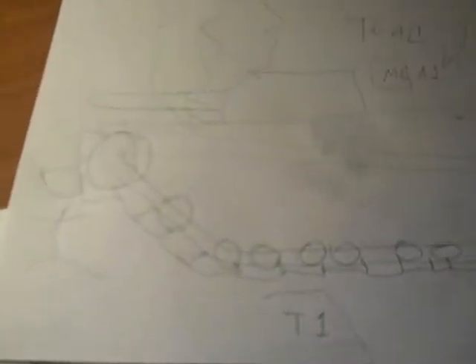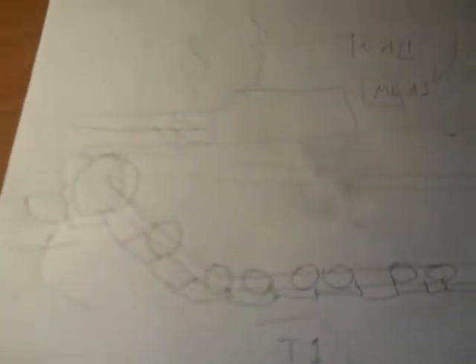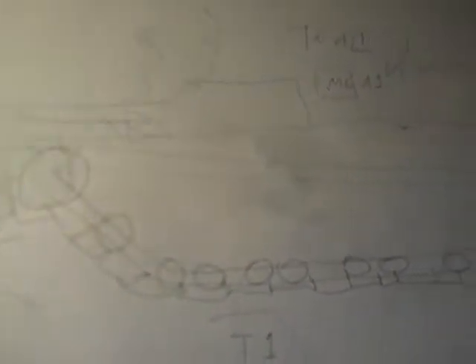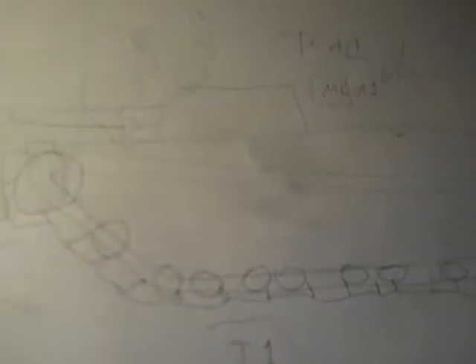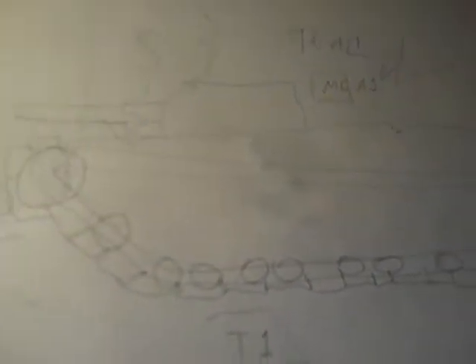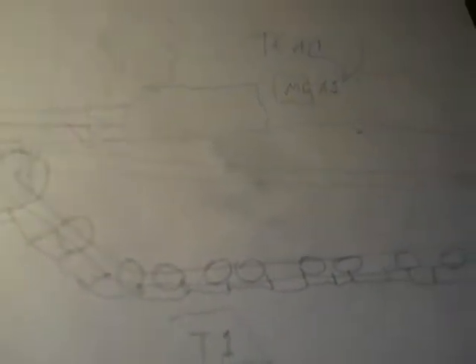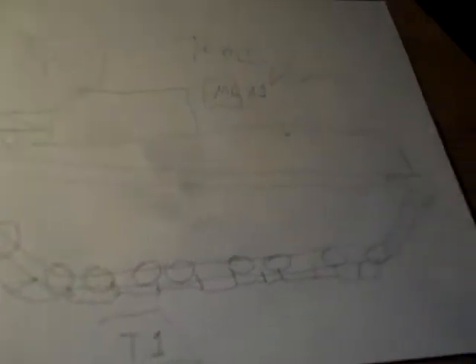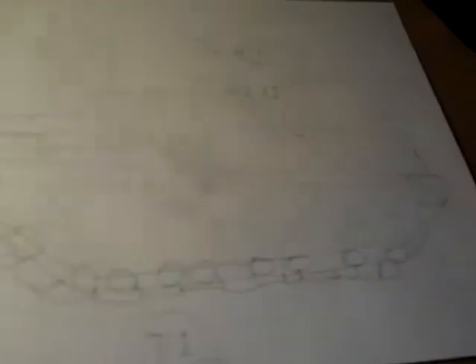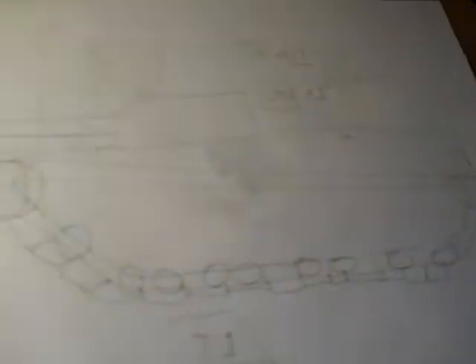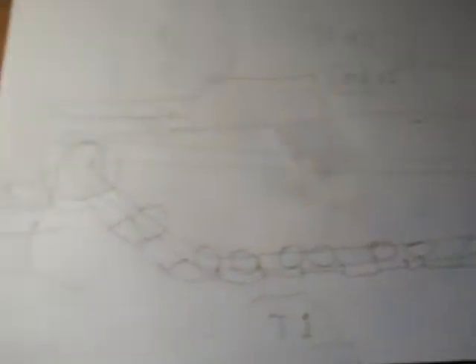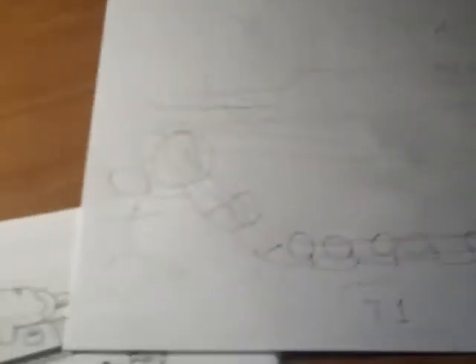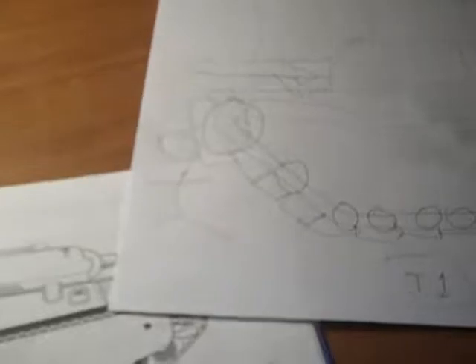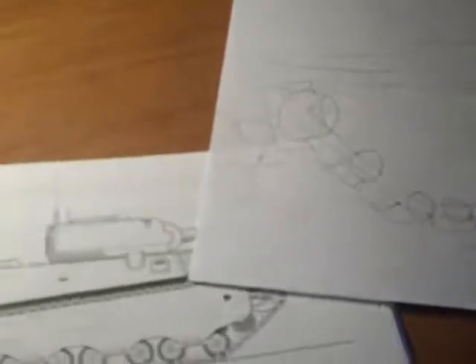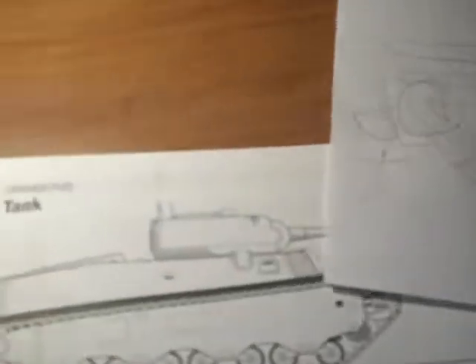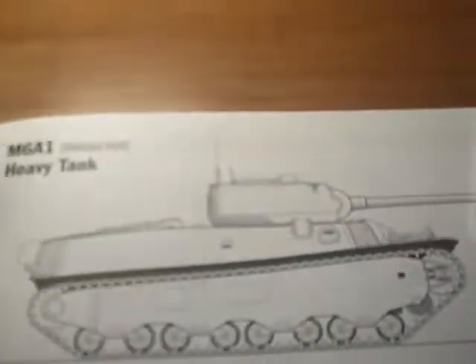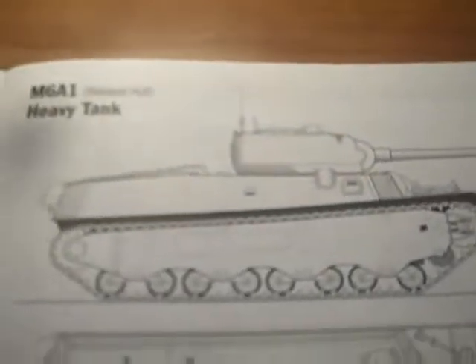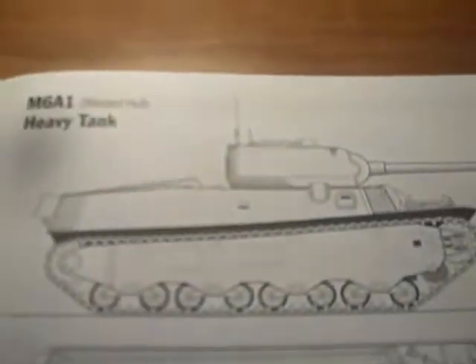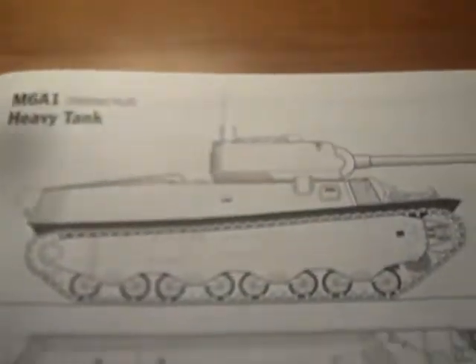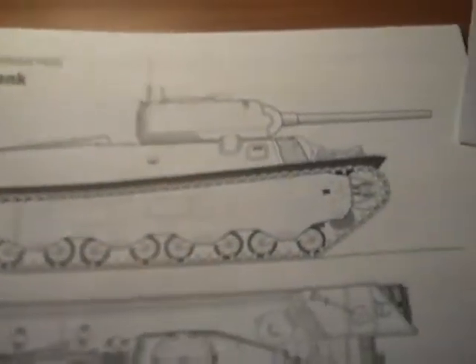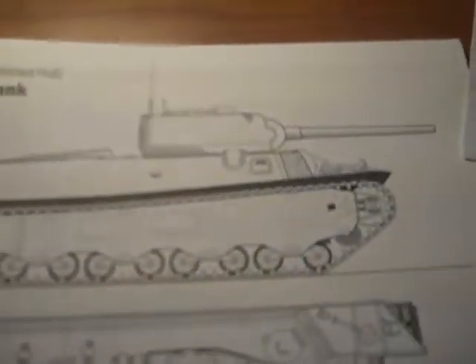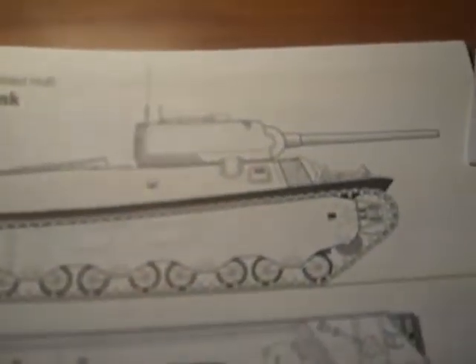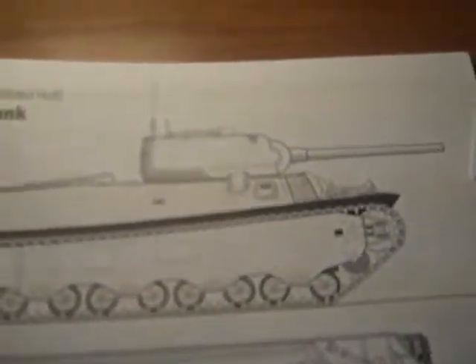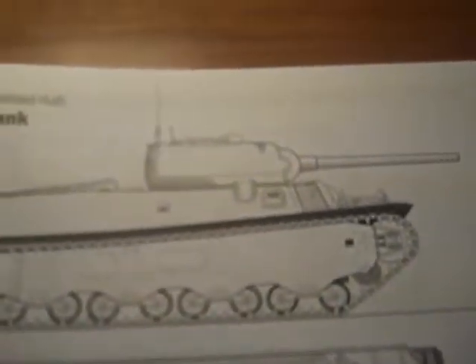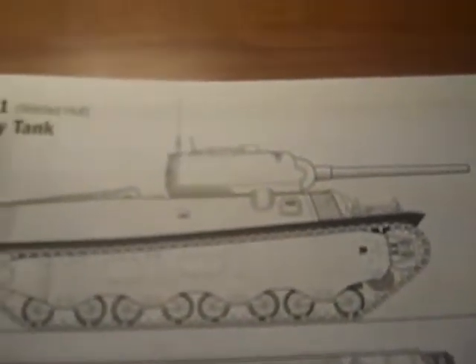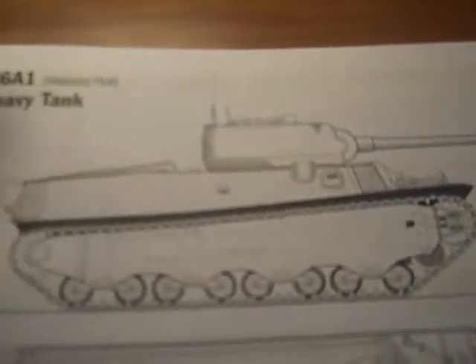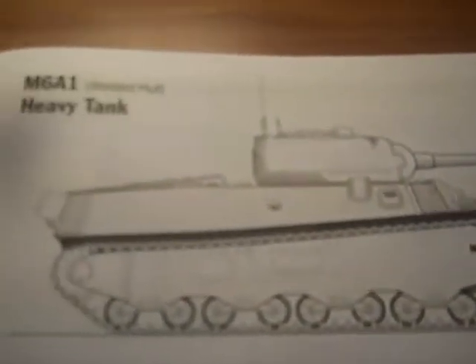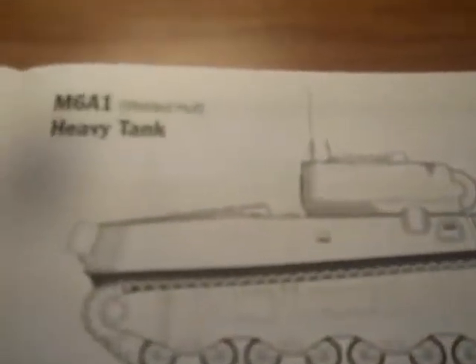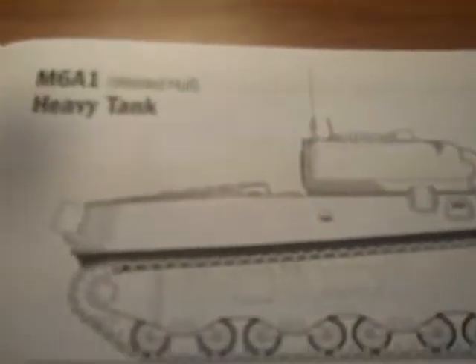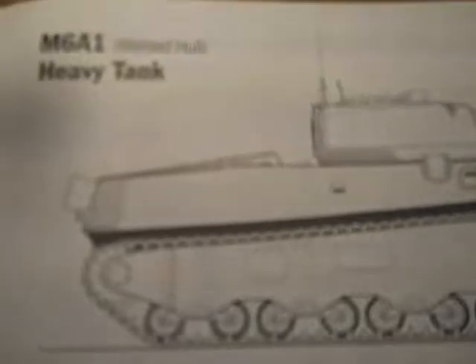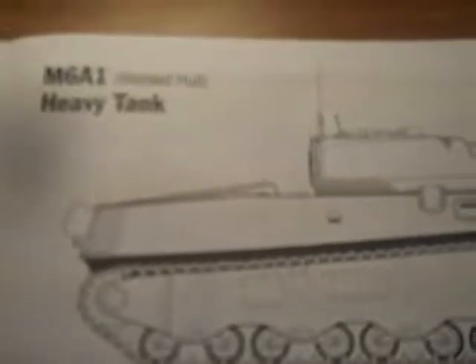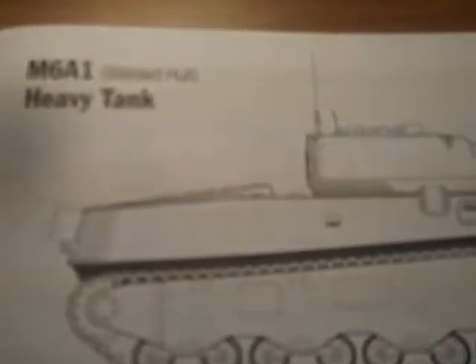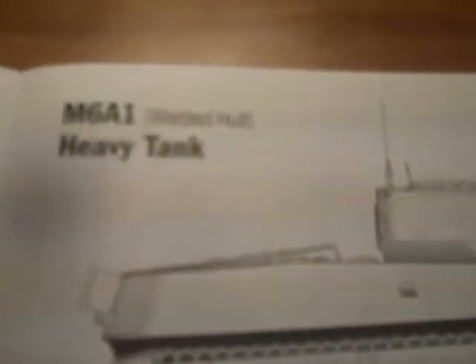And here is a darling of World of Tanks — the unforgettable and eternal T1 or M6 heavy. You decide.